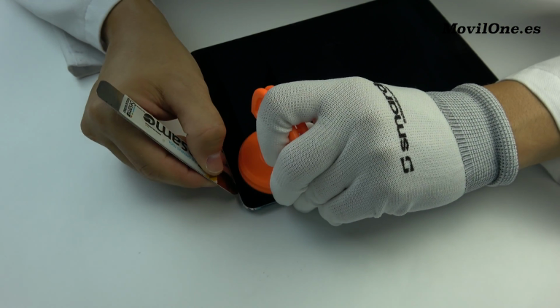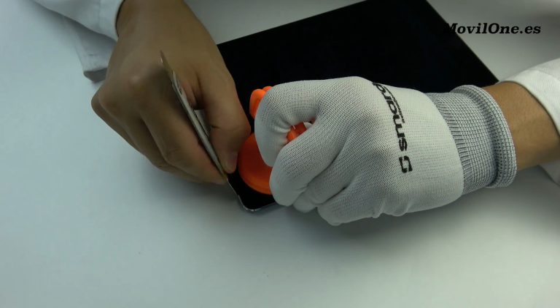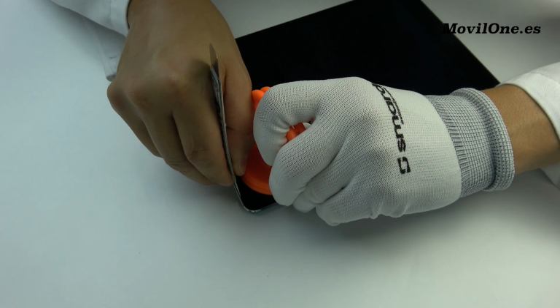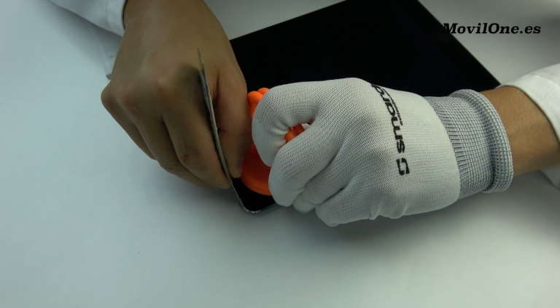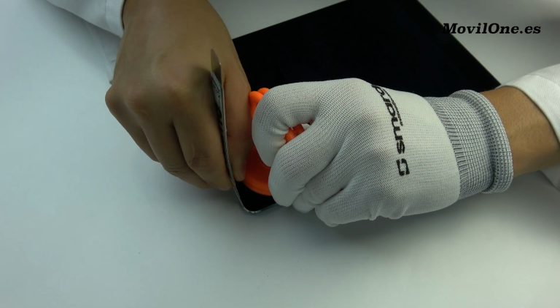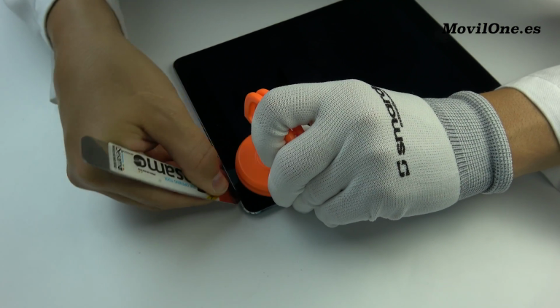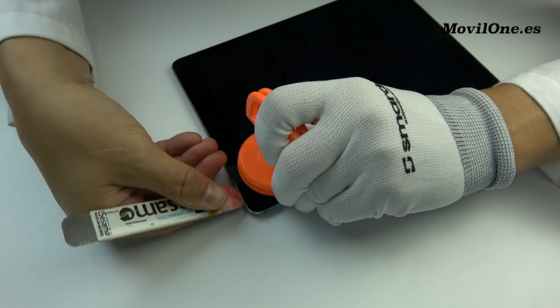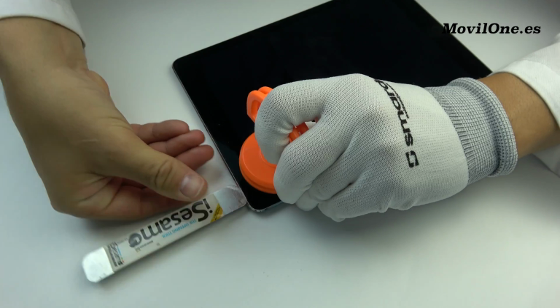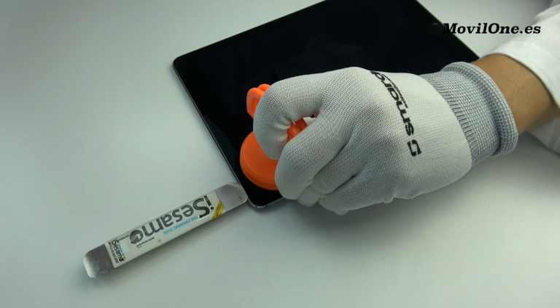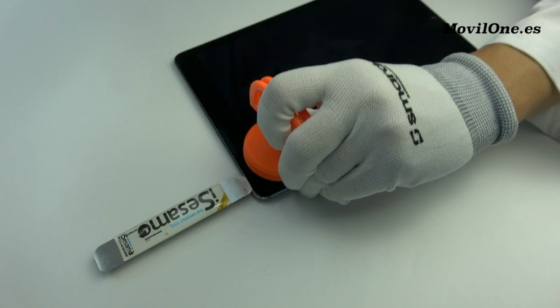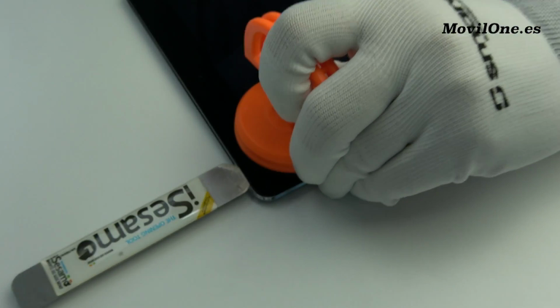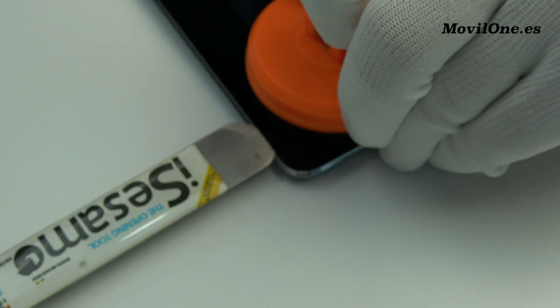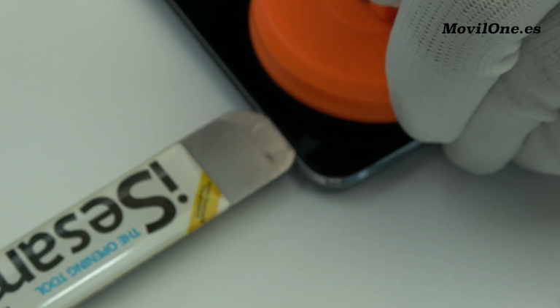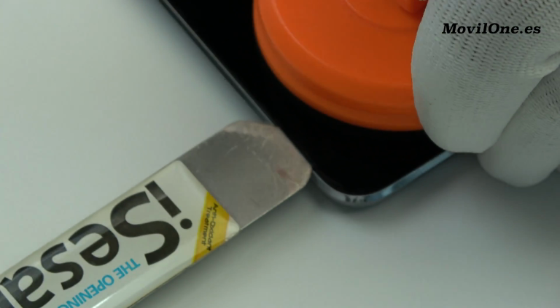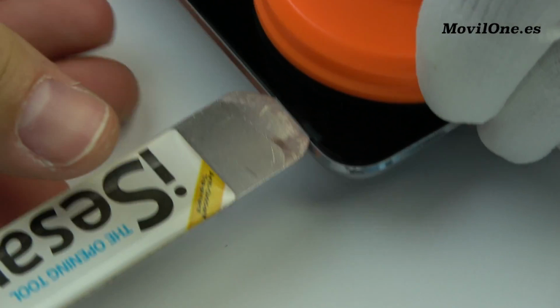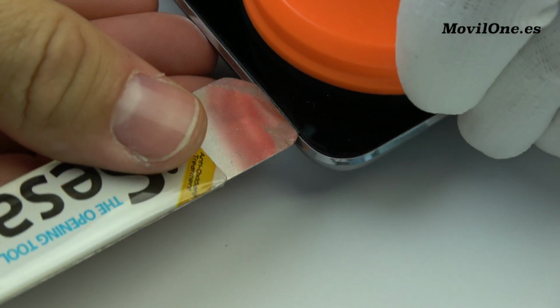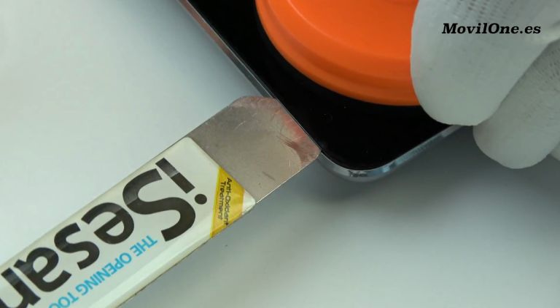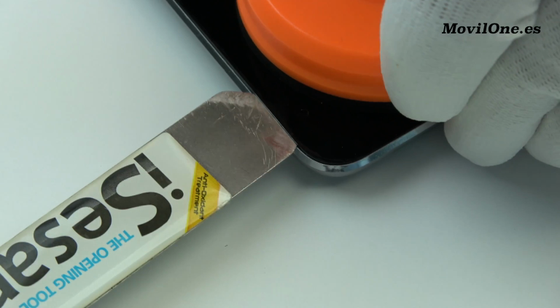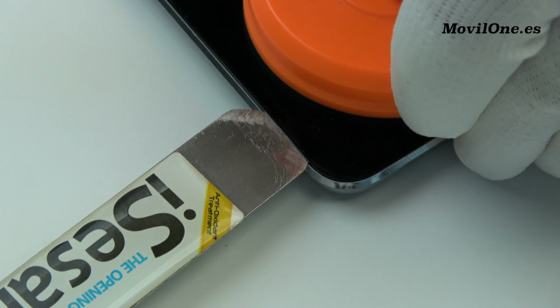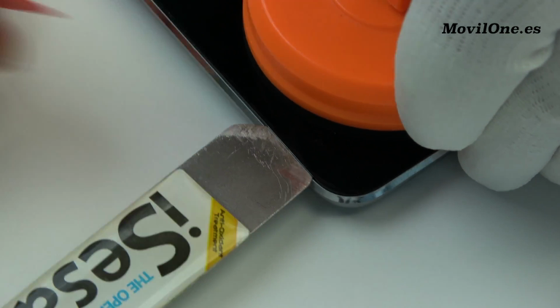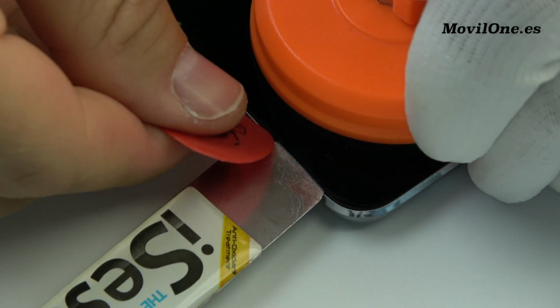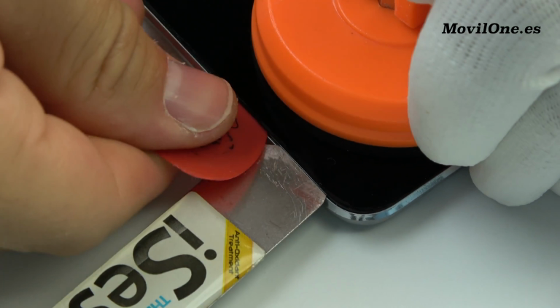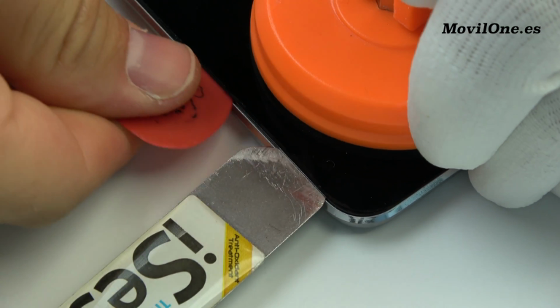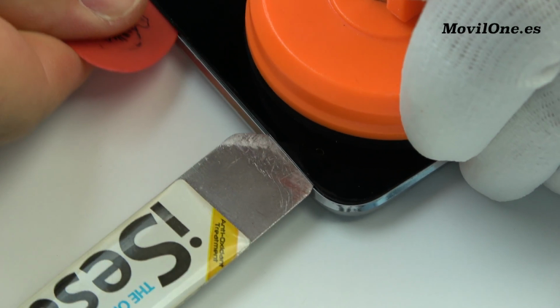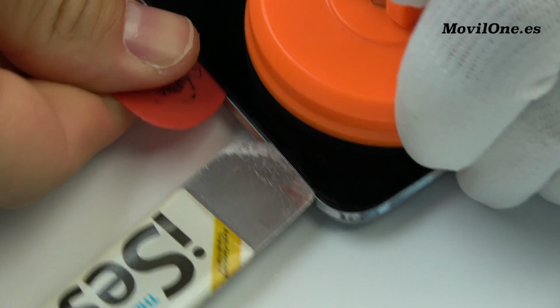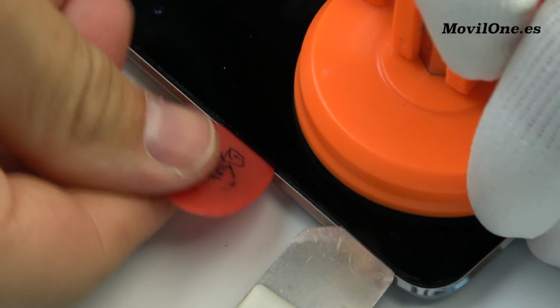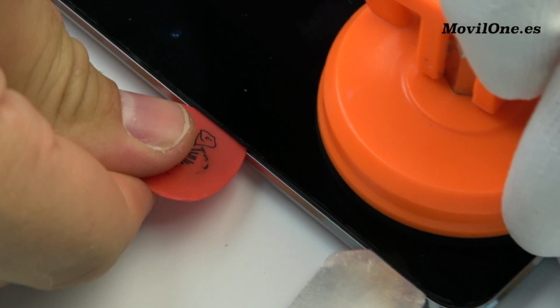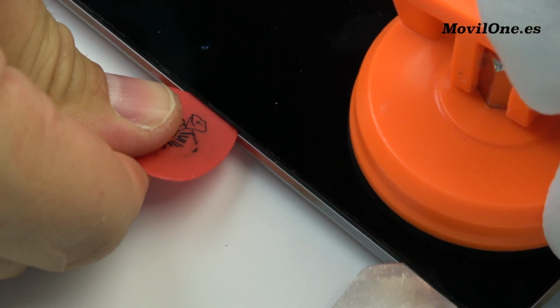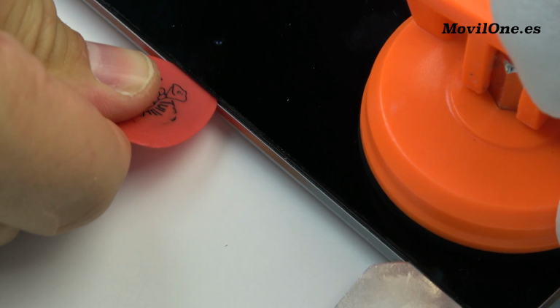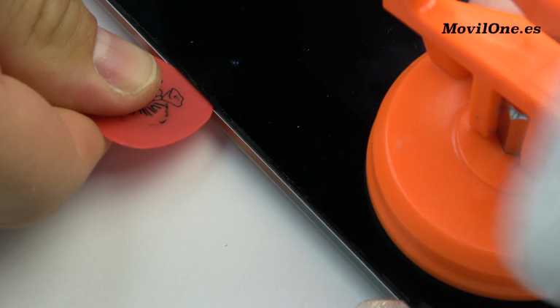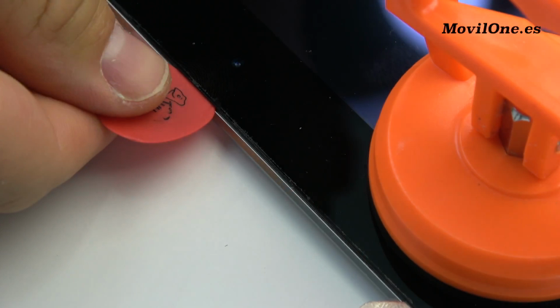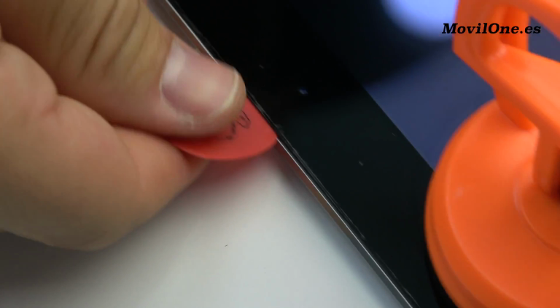Insert metal opening tool. Use guitar pick to loosen the glue adhesive.